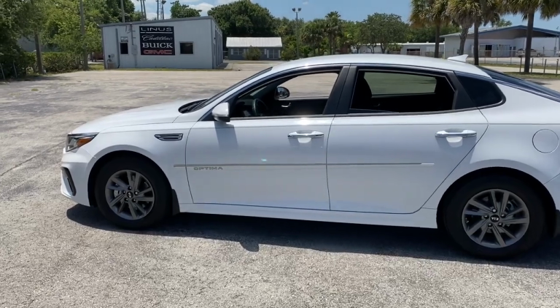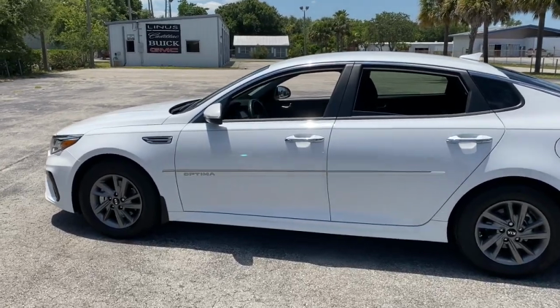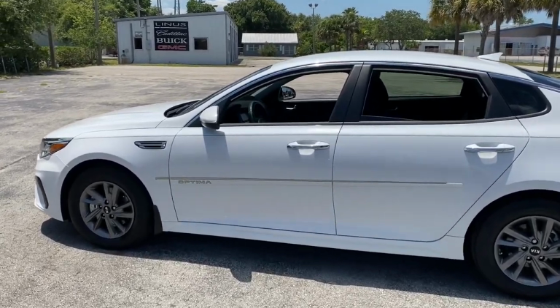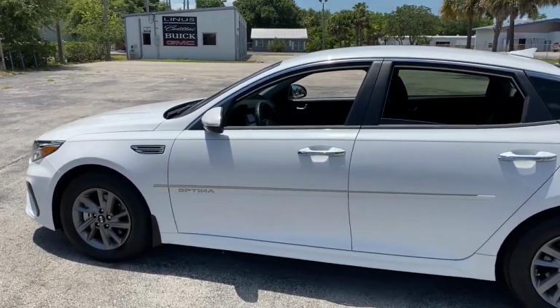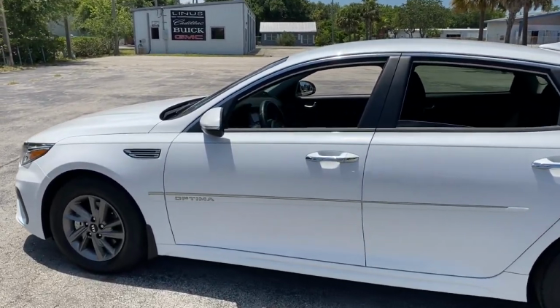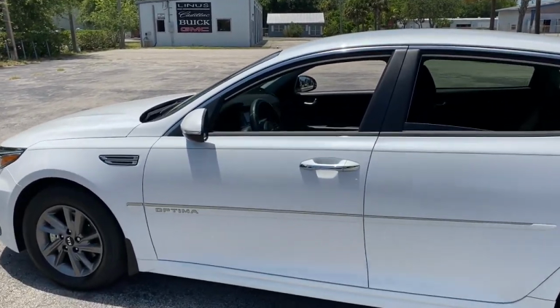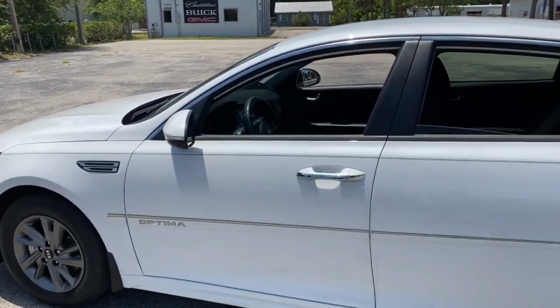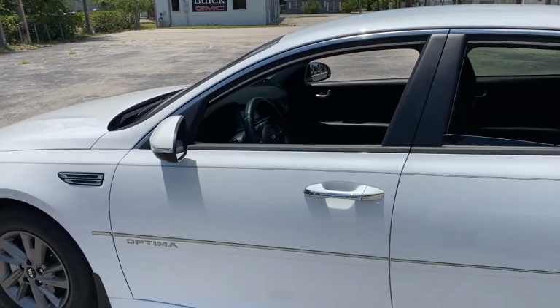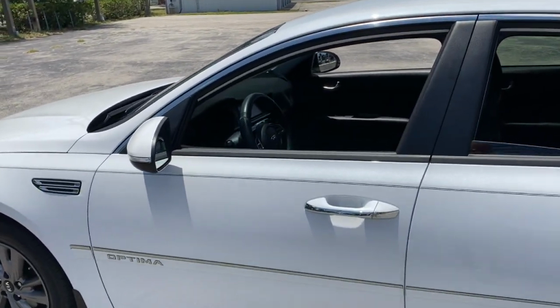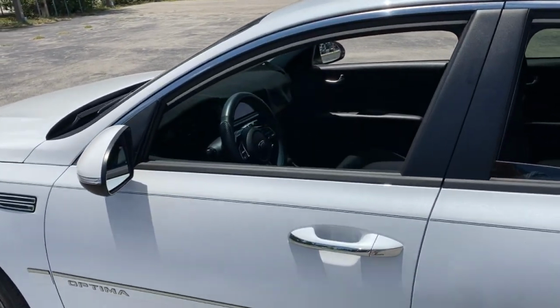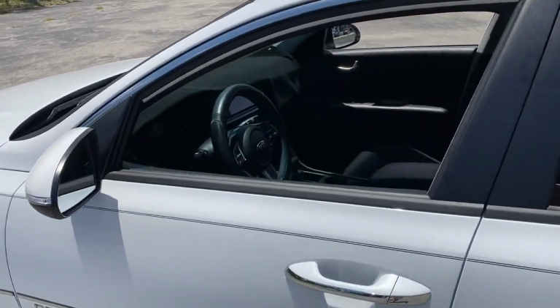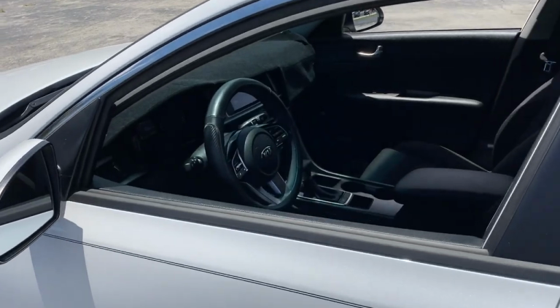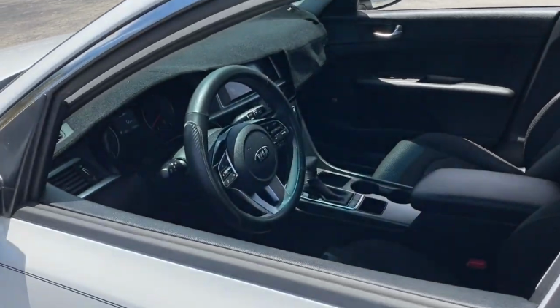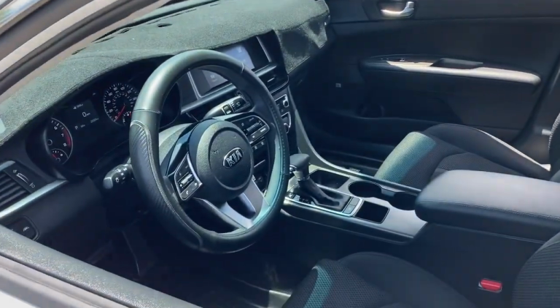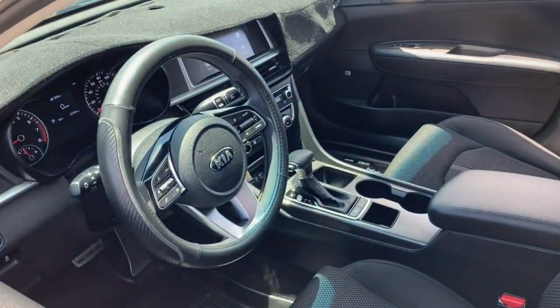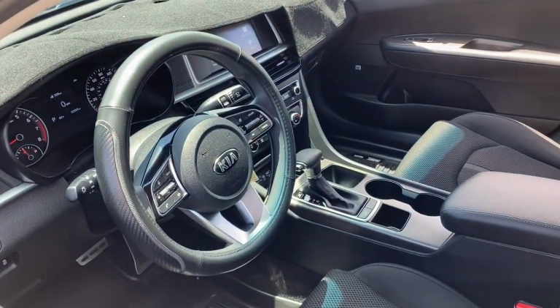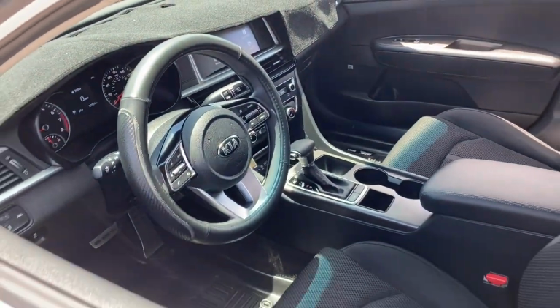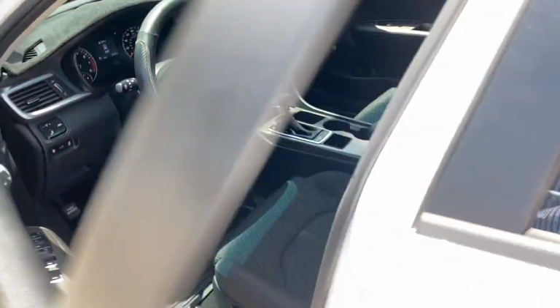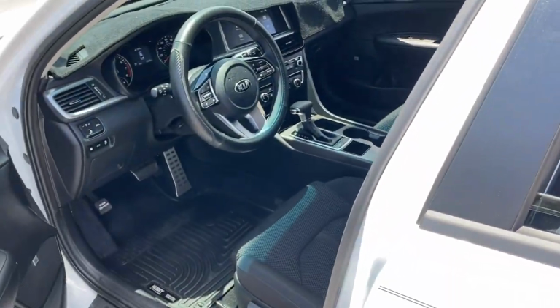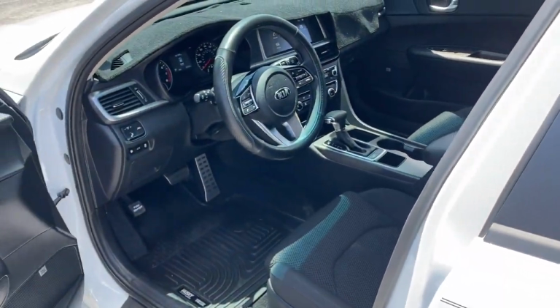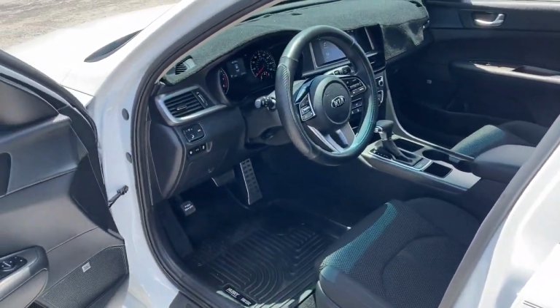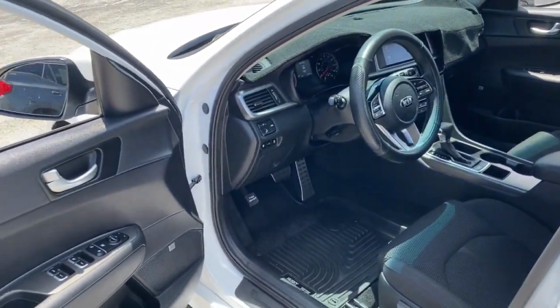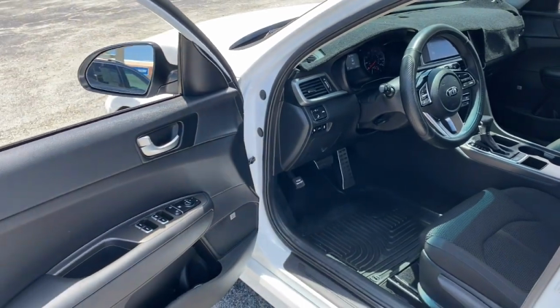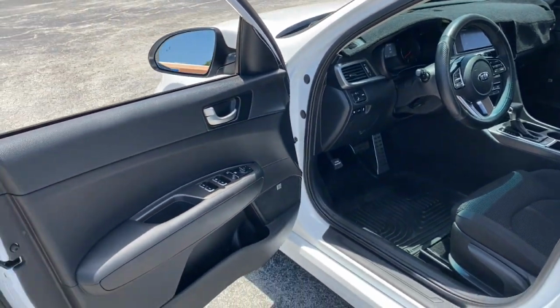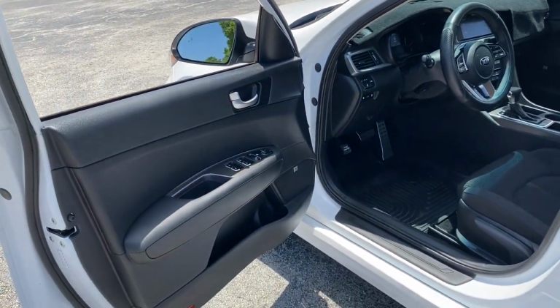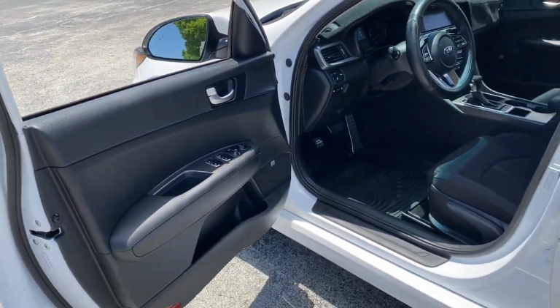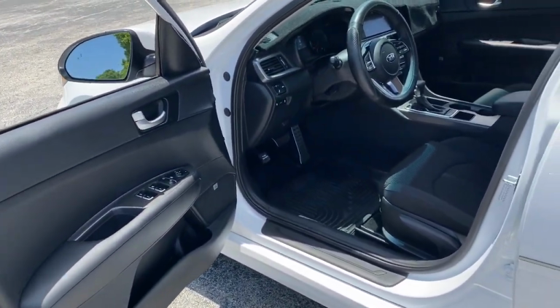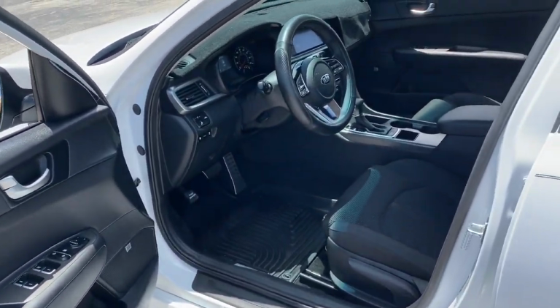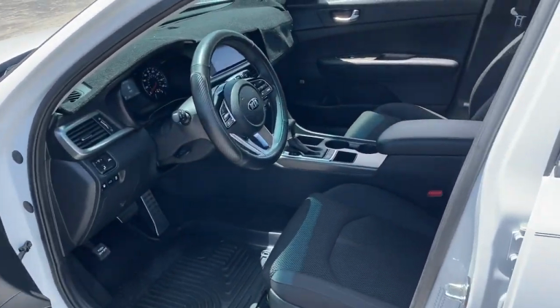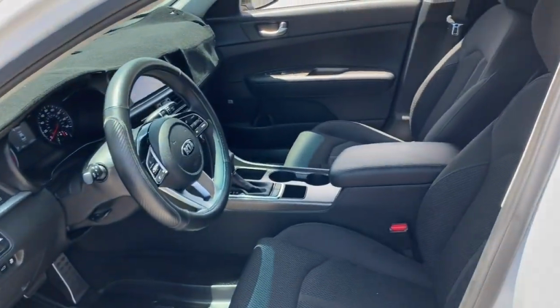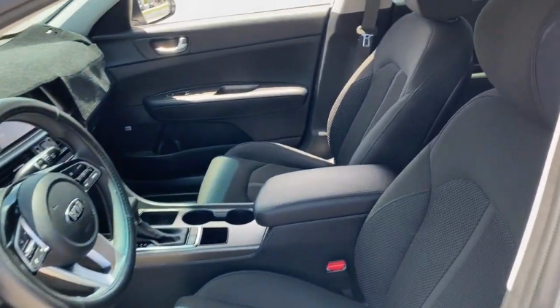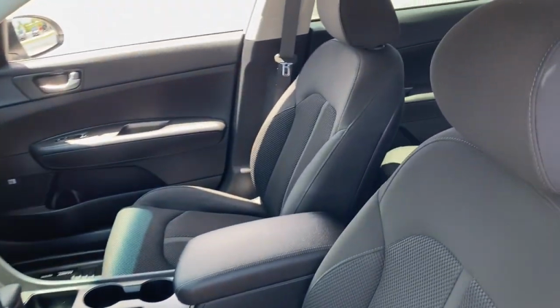These are just some of the great options this vehicle comes with: navigation system, Bluetooth, electronic stability control, trip computer, power windows, bucket seats, four-wheel disc brakes, and power steering.